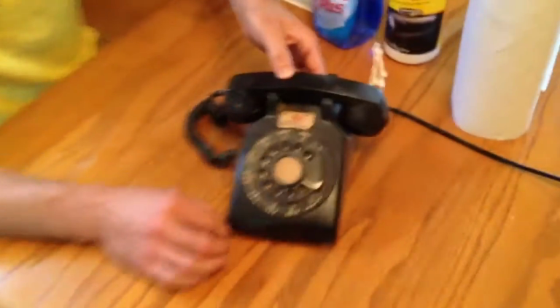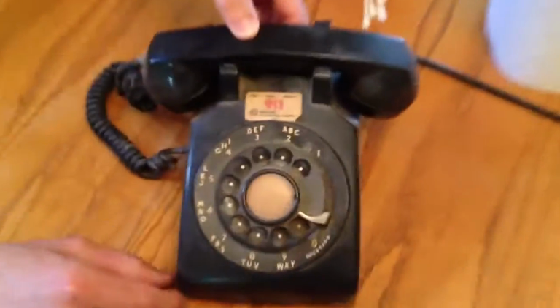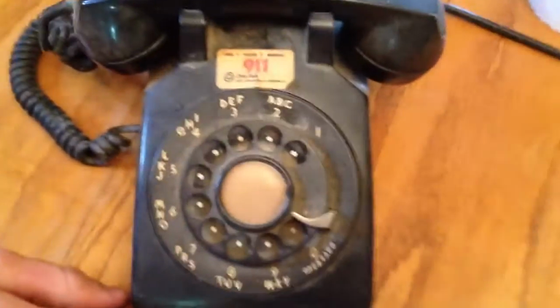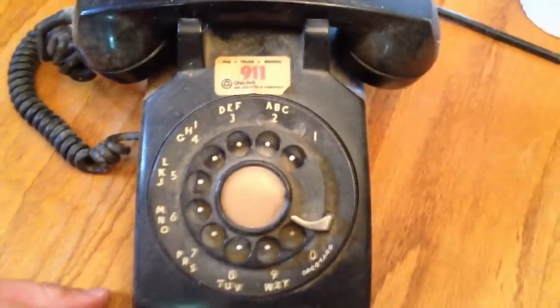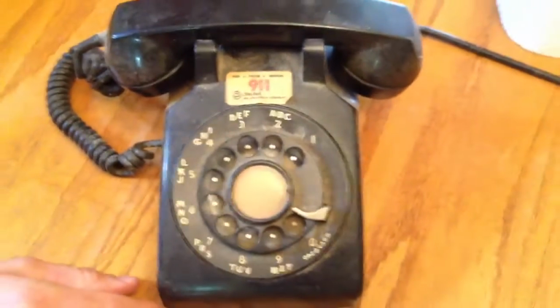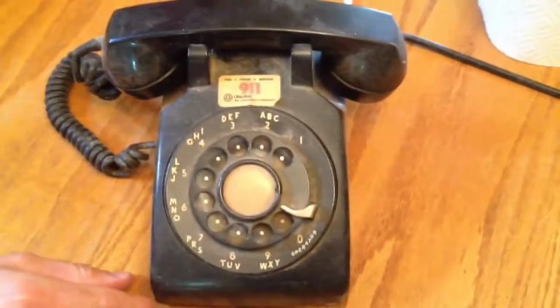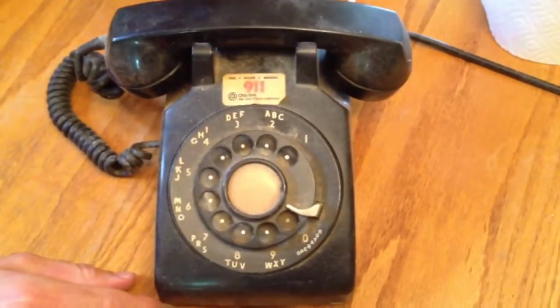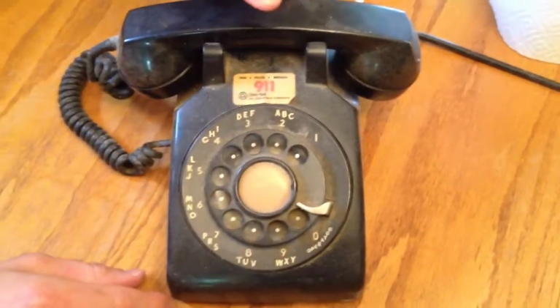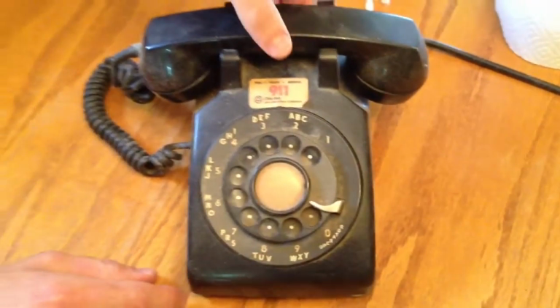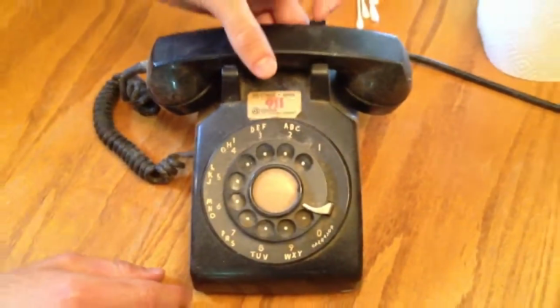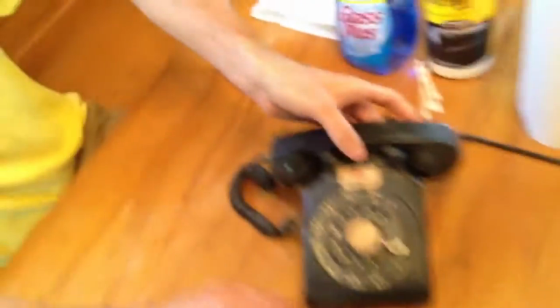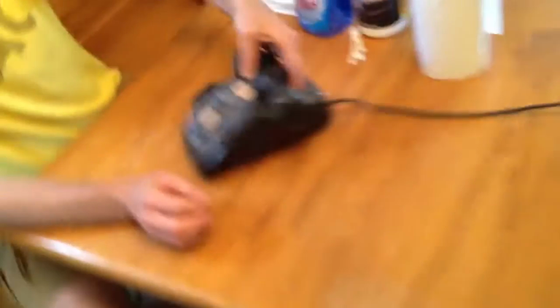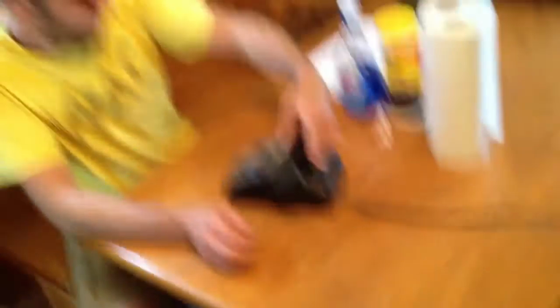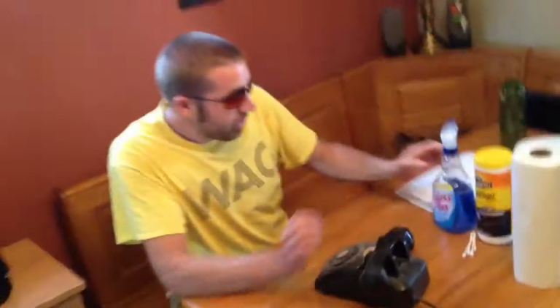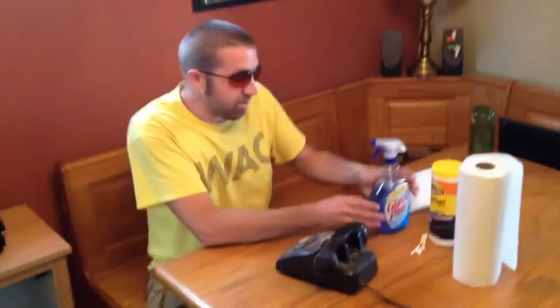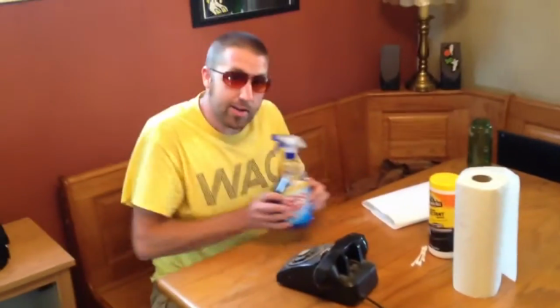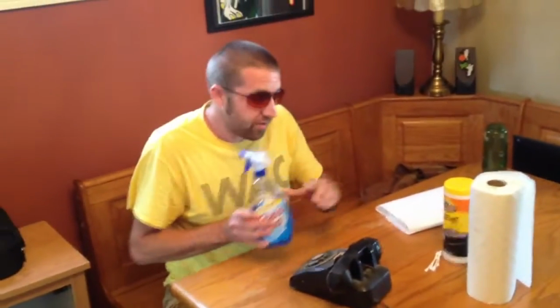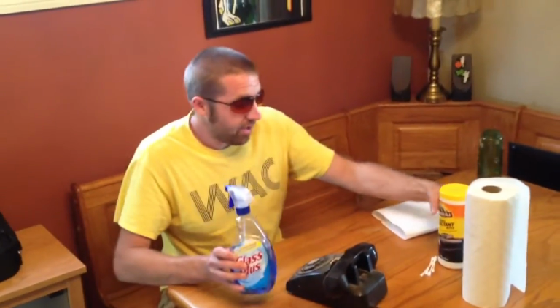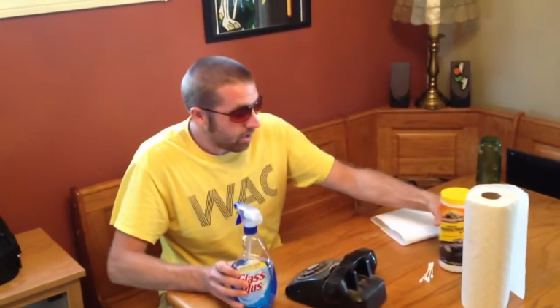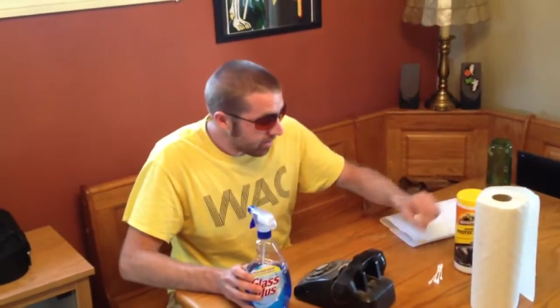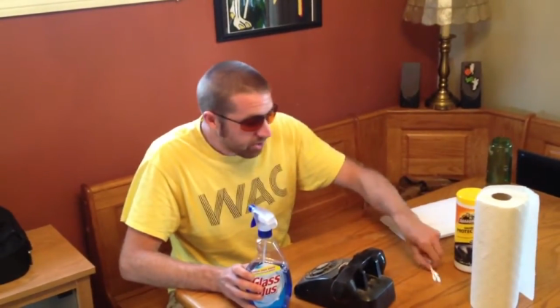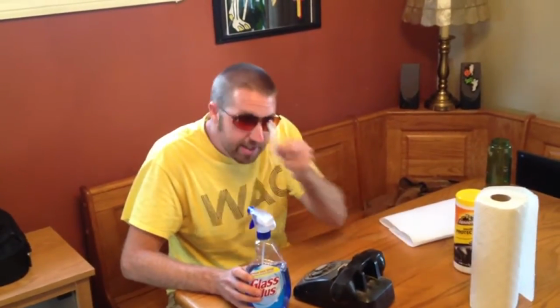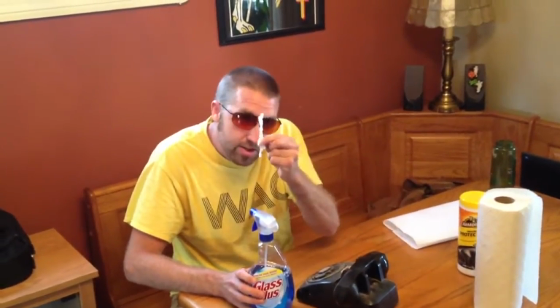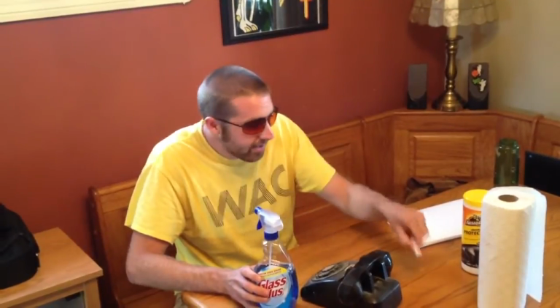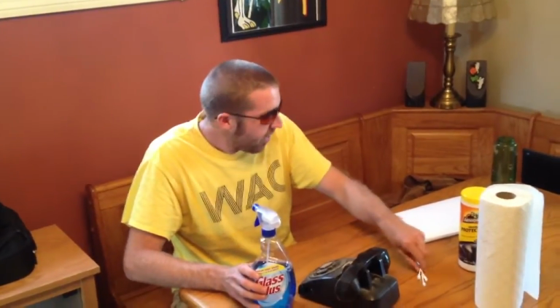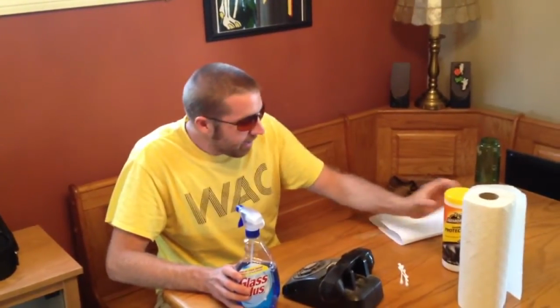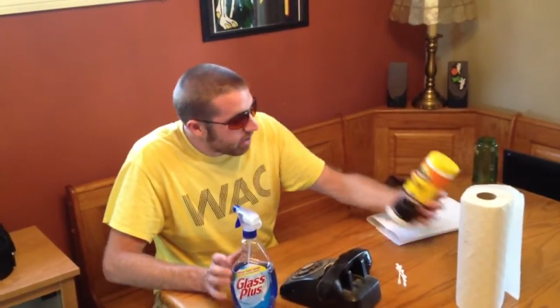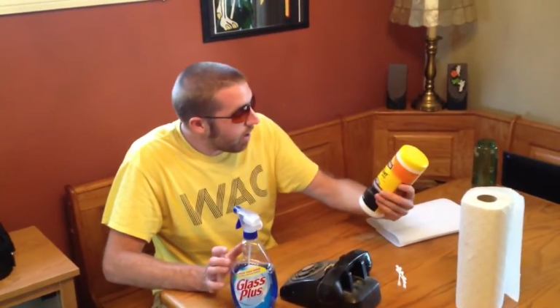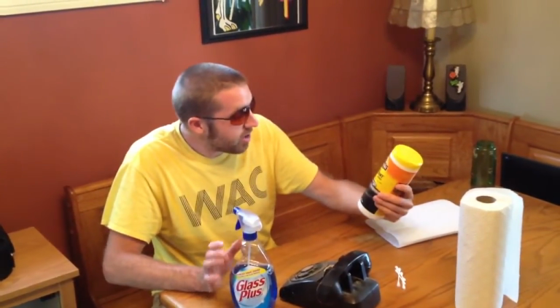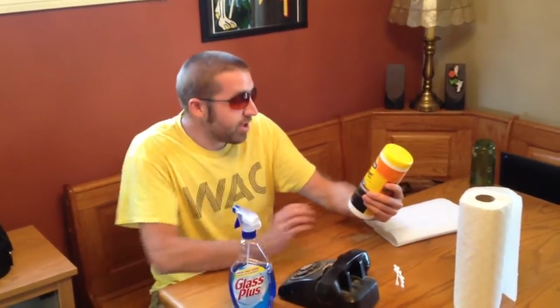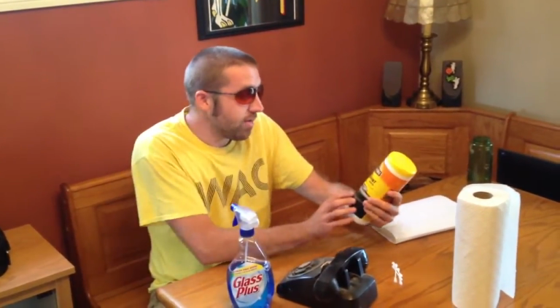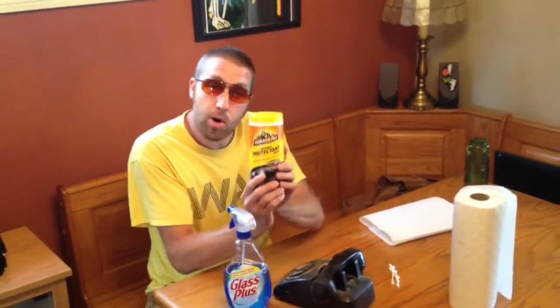I got one here from Auntie's house, which is very vintage, very antique, and very dirty. So I'll be using some Glass Plus, and then I'll use some Q-tips to get into little nooks and crannies, and then I'm going to finish it off with a coat of Armor All.